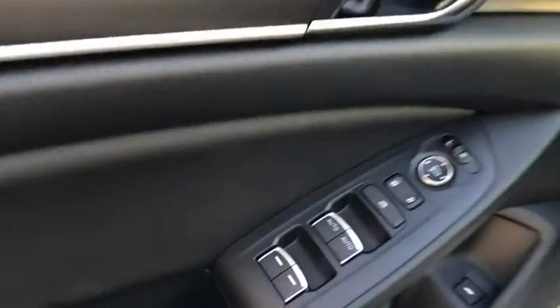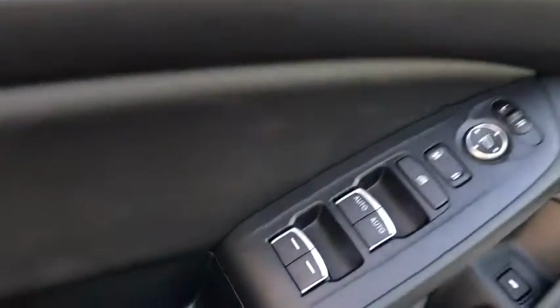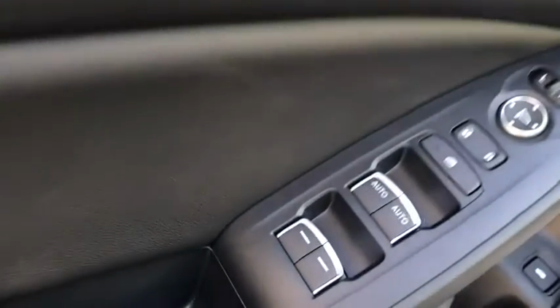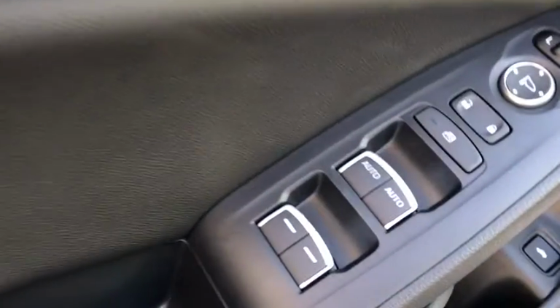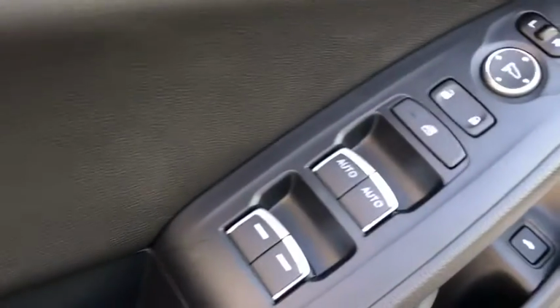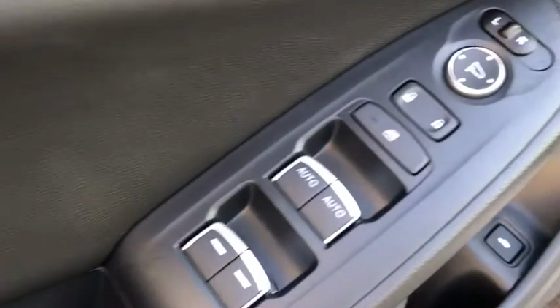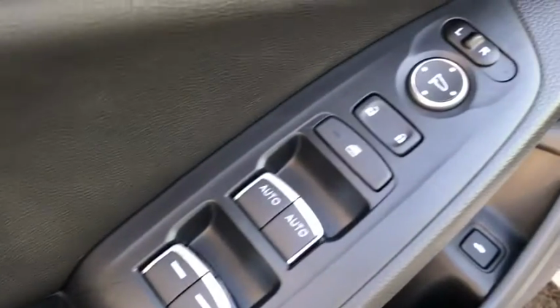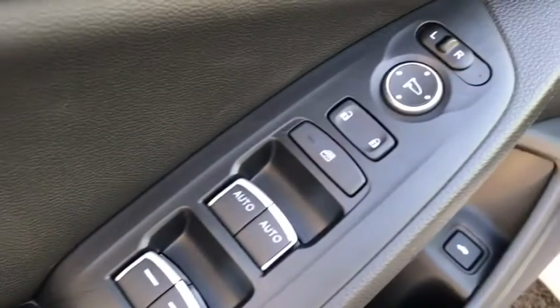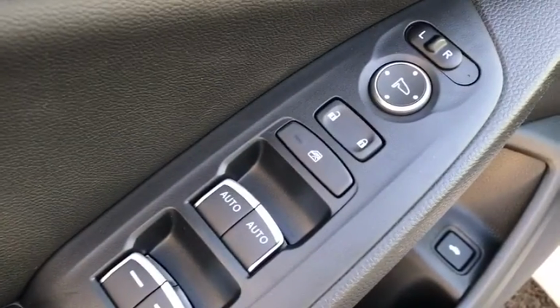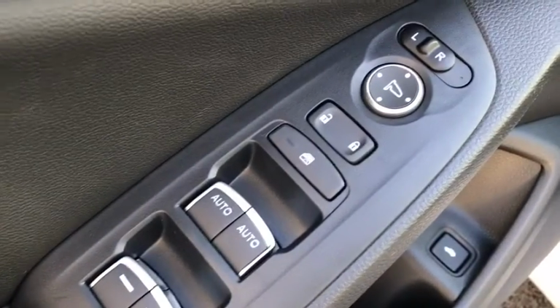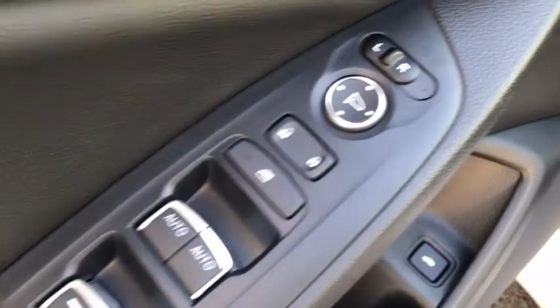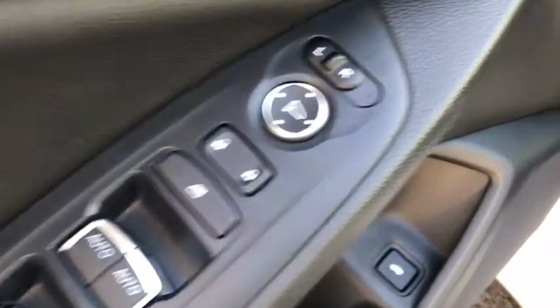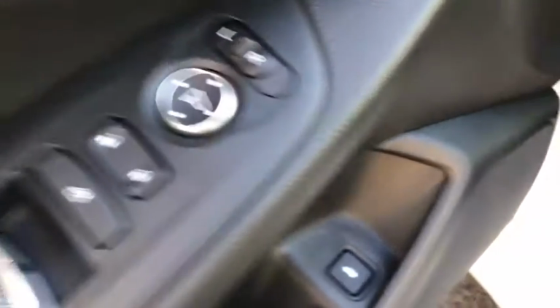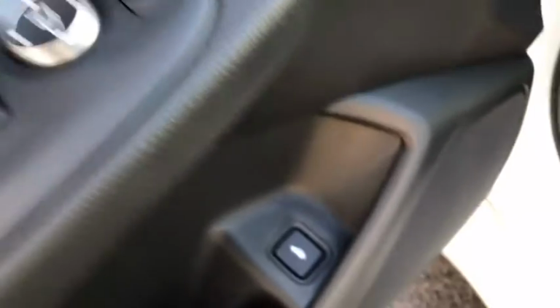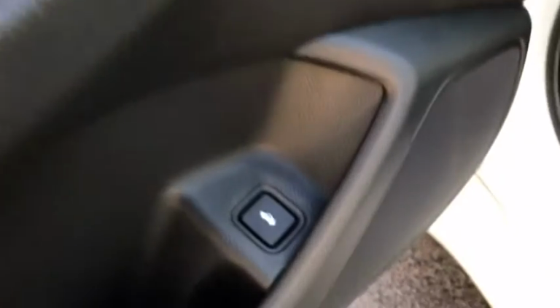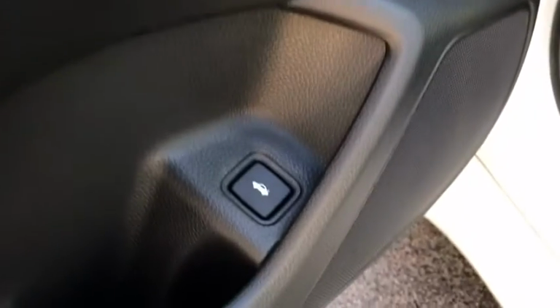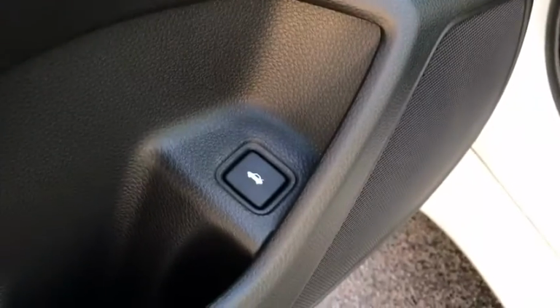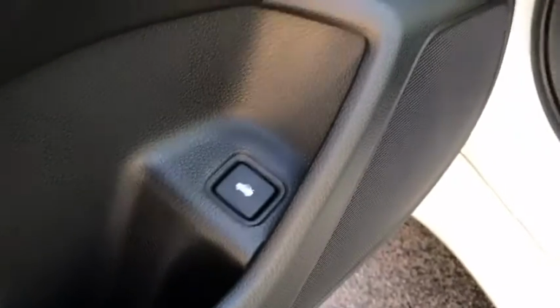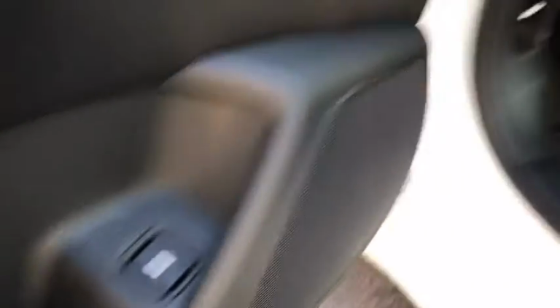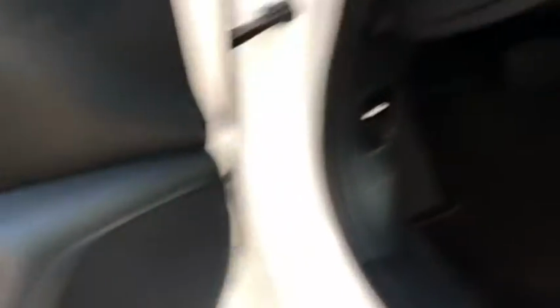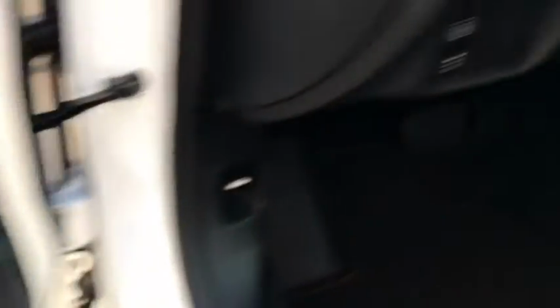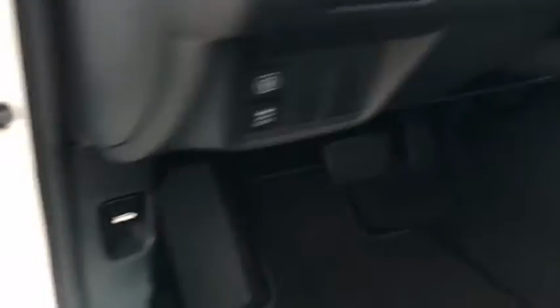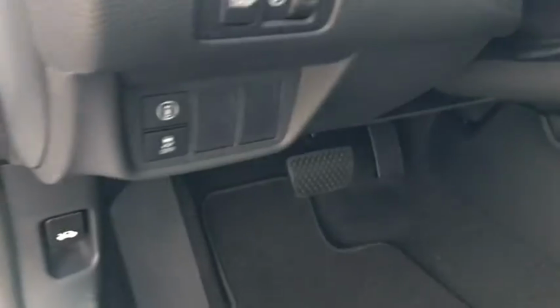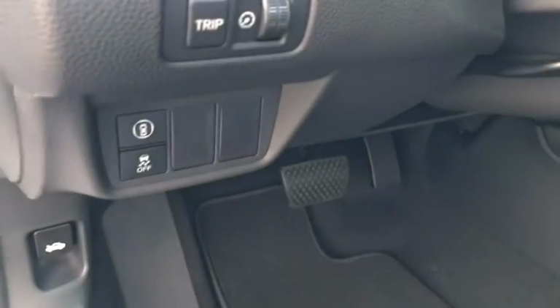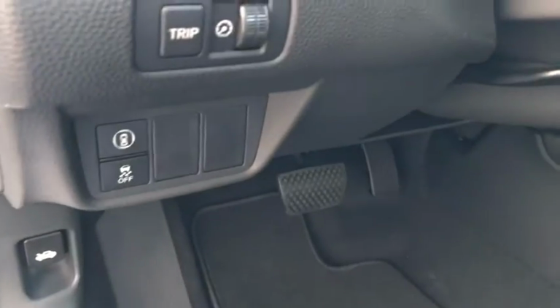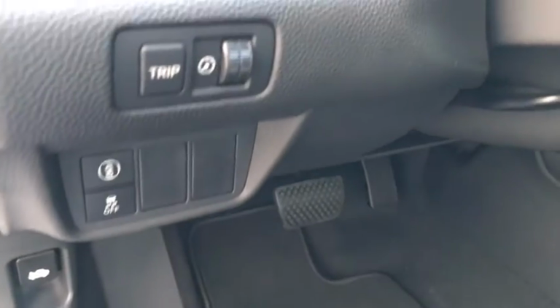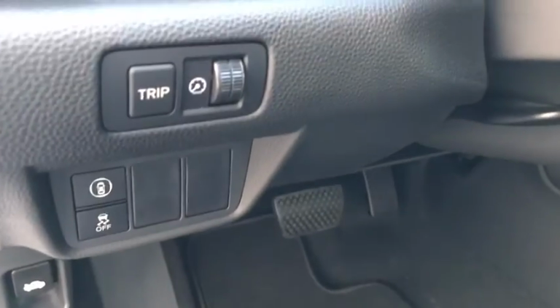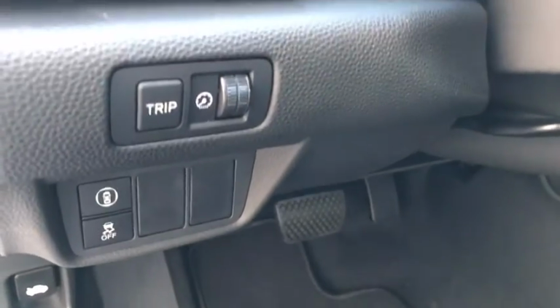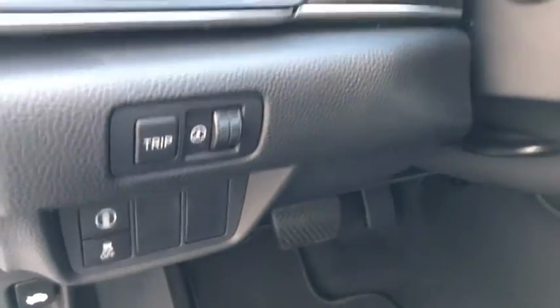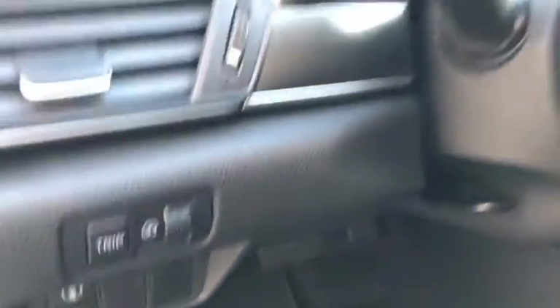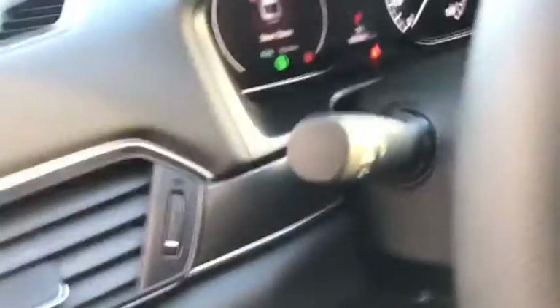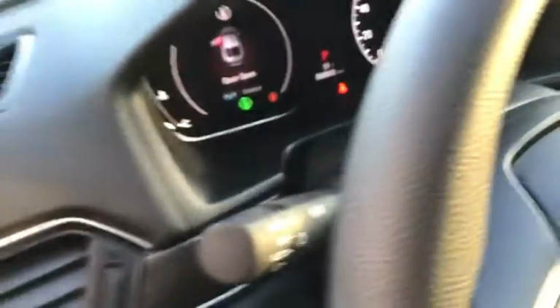Cloth seat trim, engine immobilizer, body color door handles, low tire pressure warning, power rear window sunshade, four piece floor mat set.